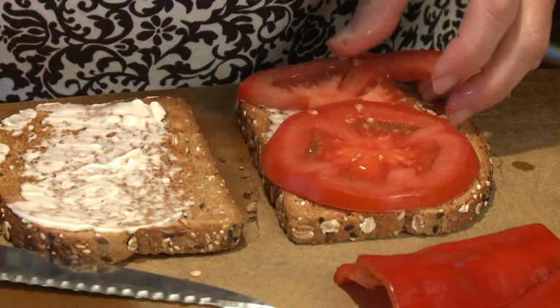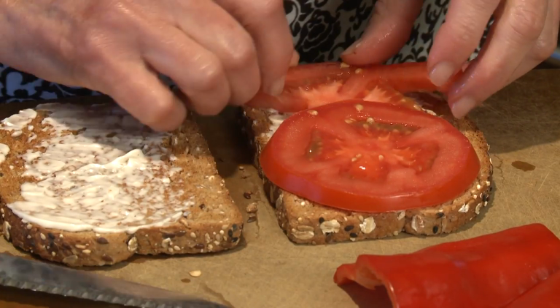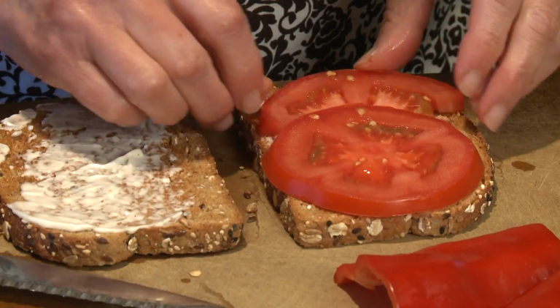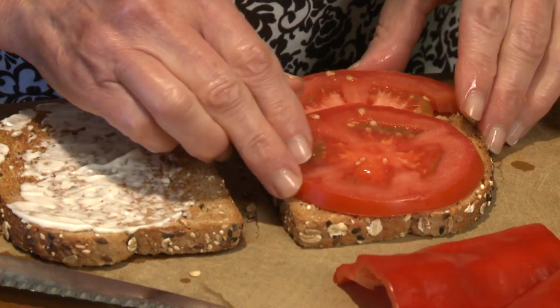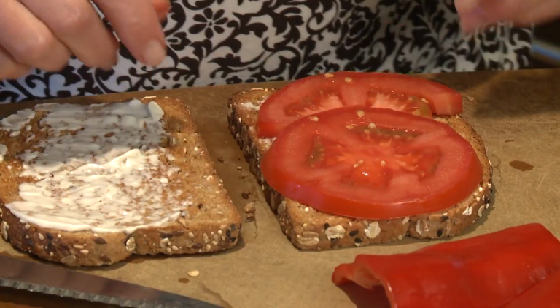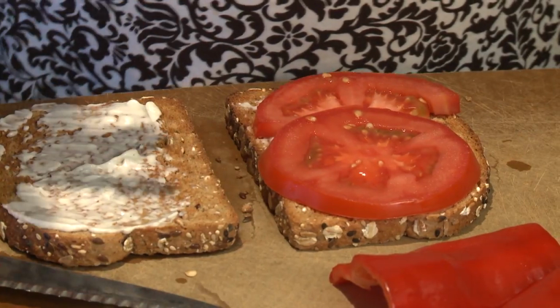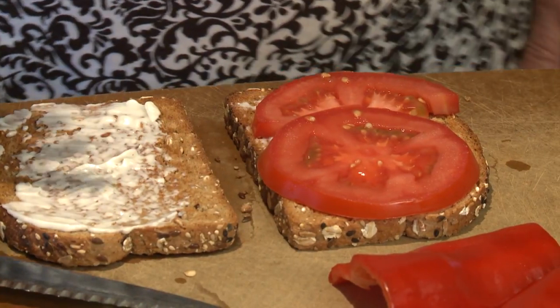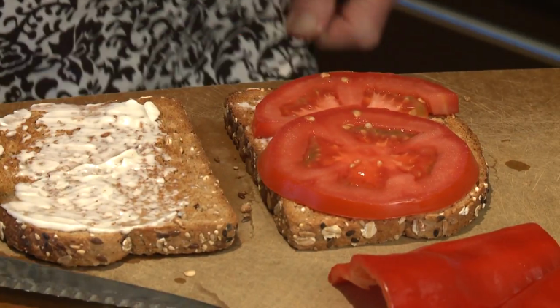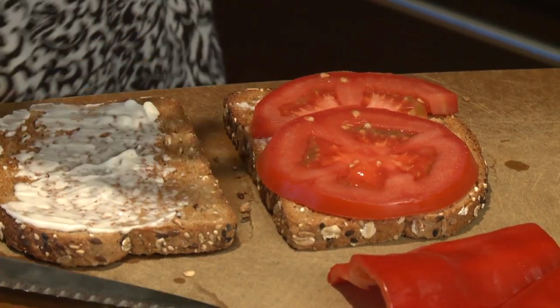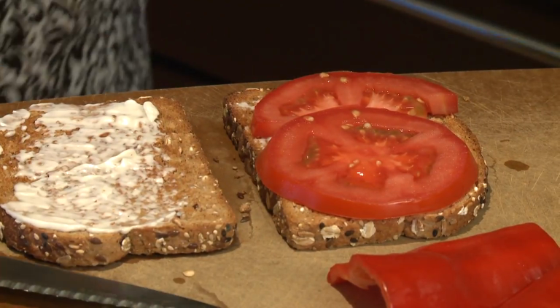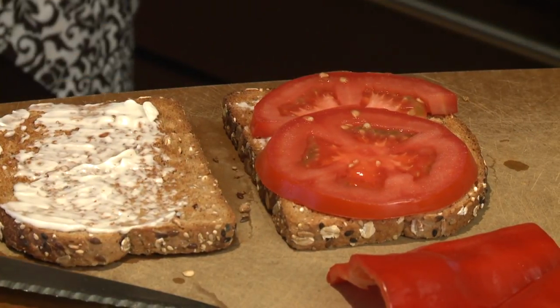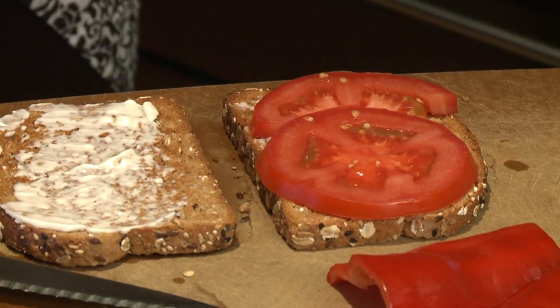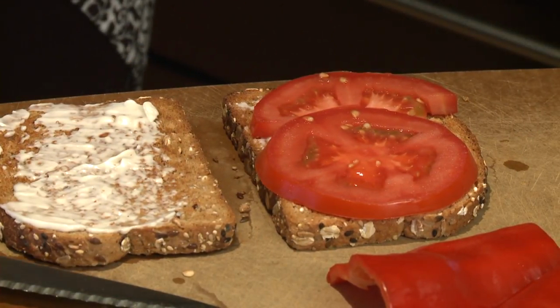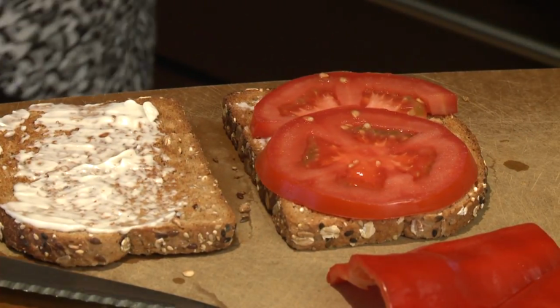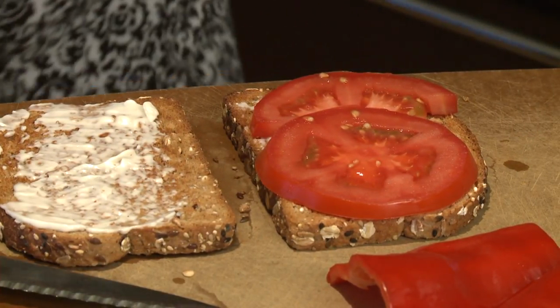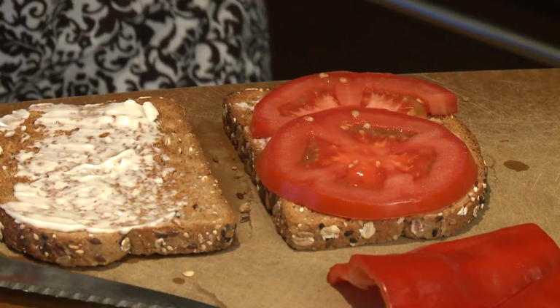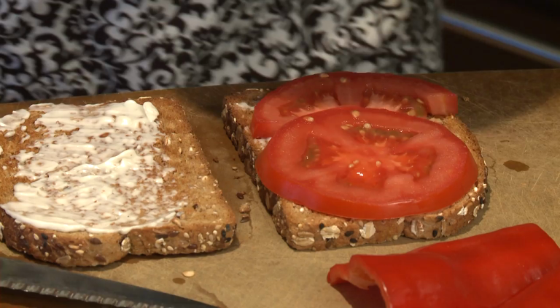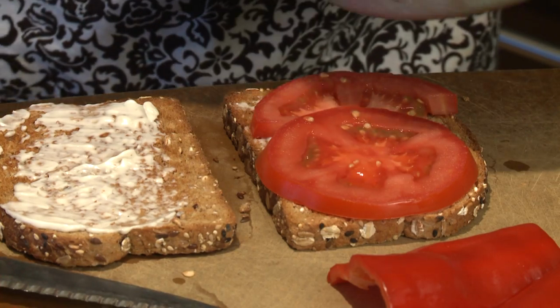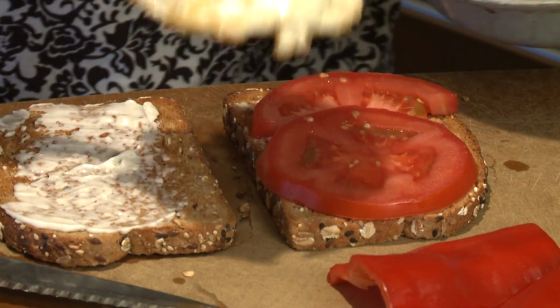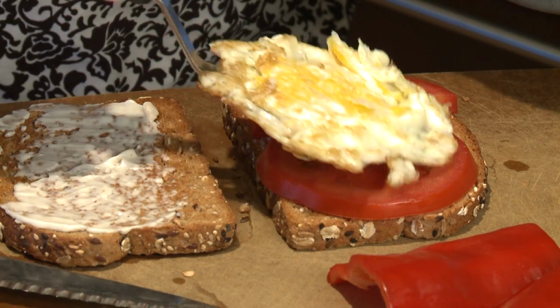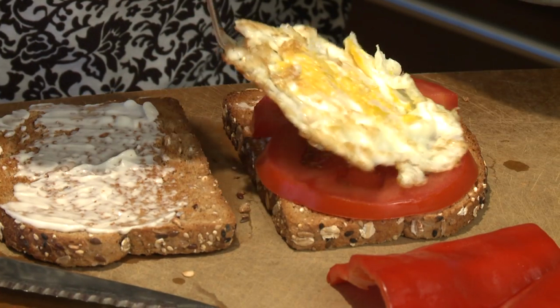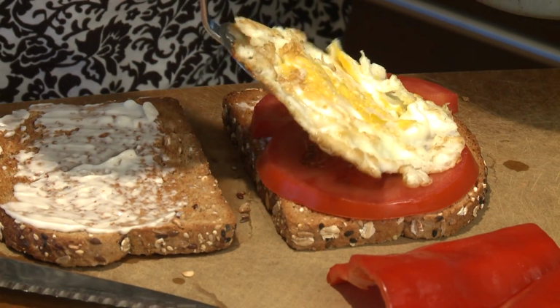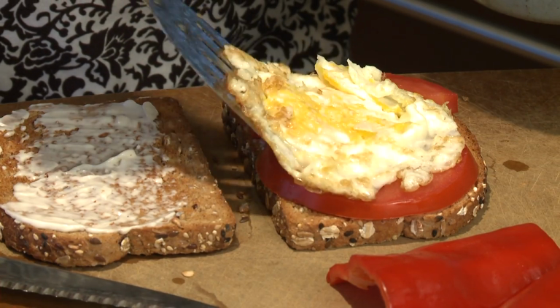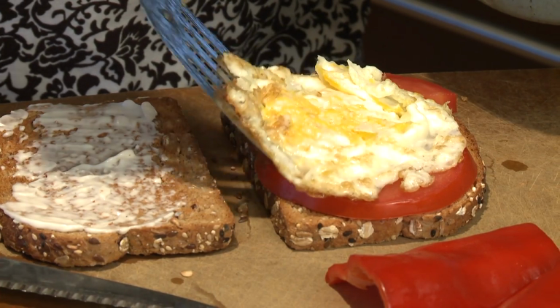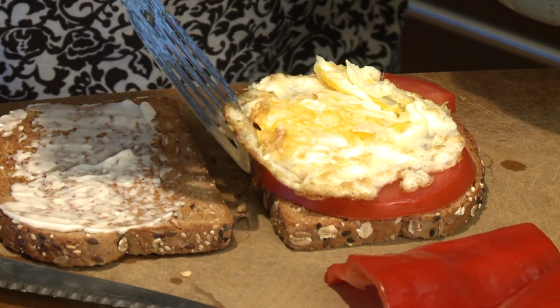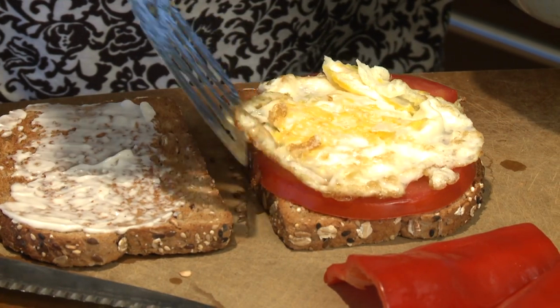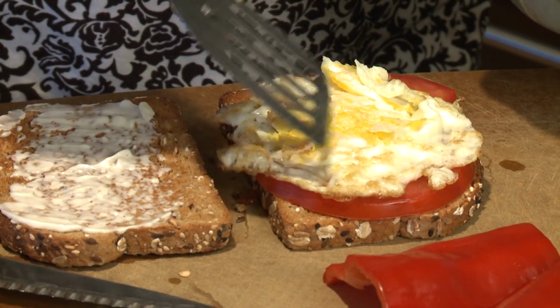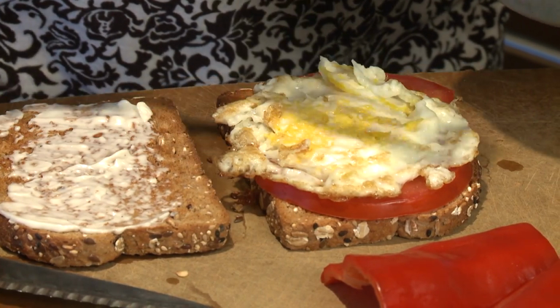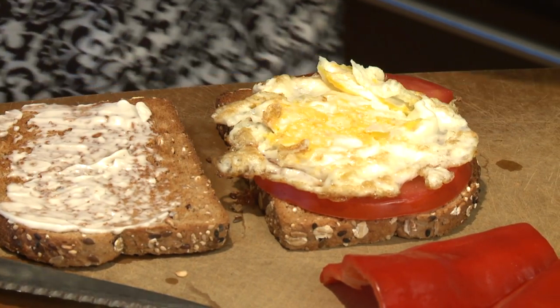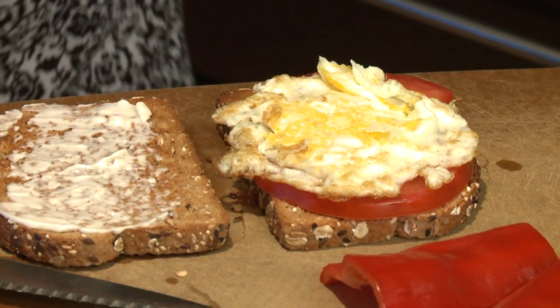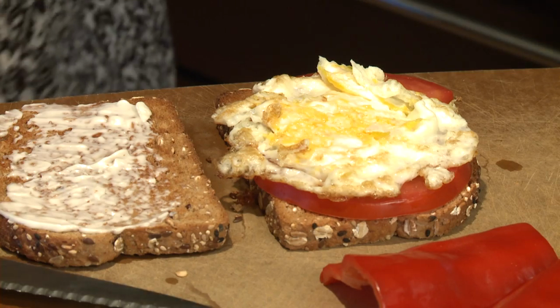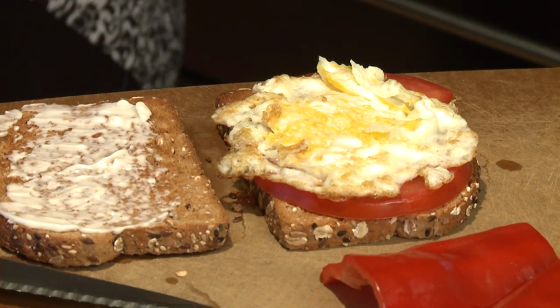Then I'm going to put my egg on top. I've fried the egg, but you could poach an egg — sometimes I use a really hard poached egg. You could also slice up a hard boiled egg.